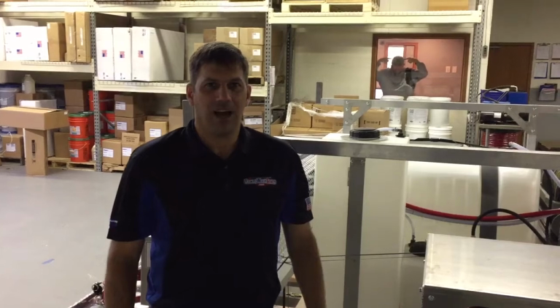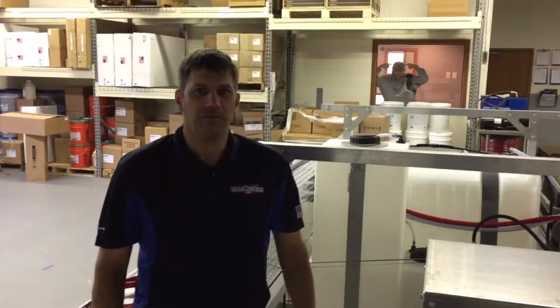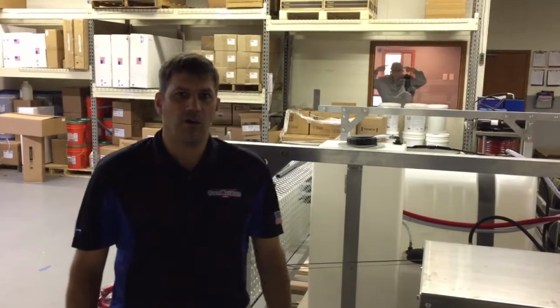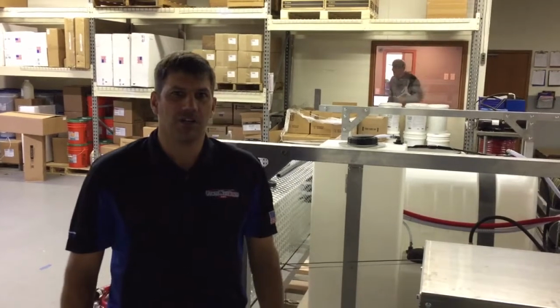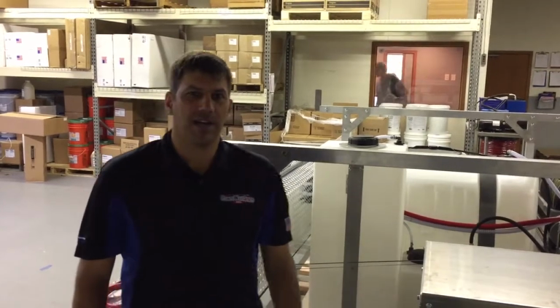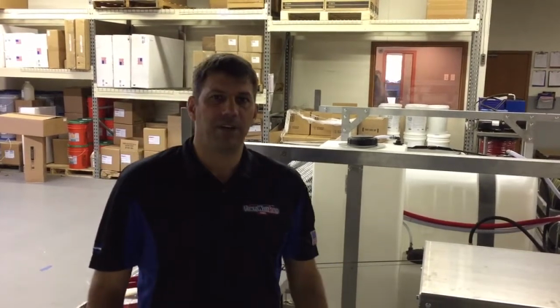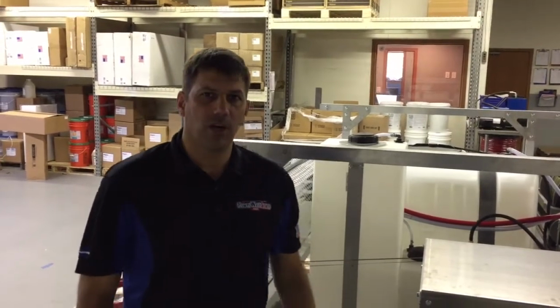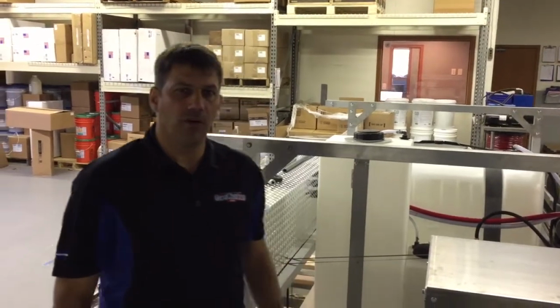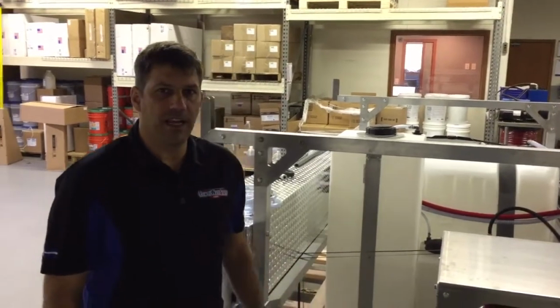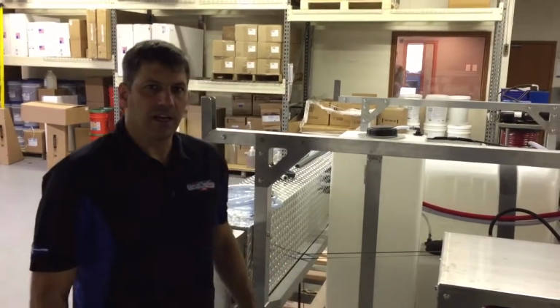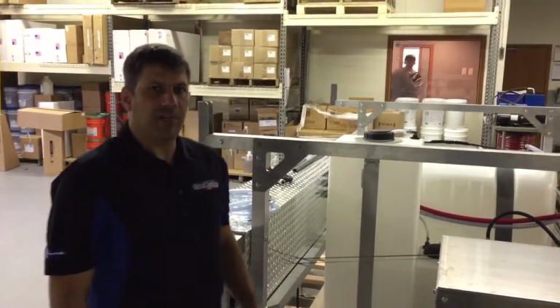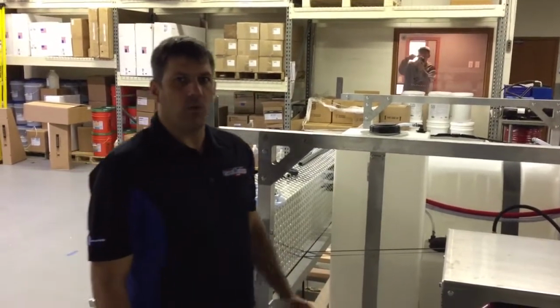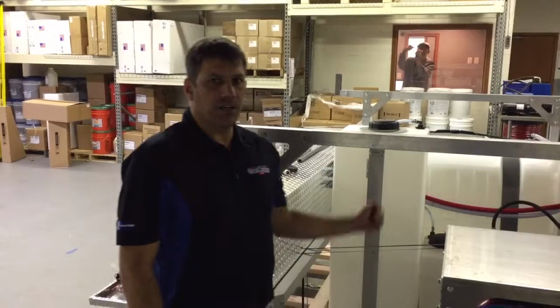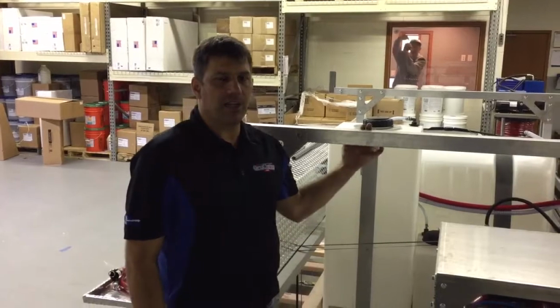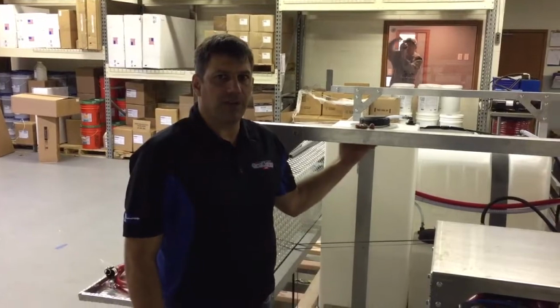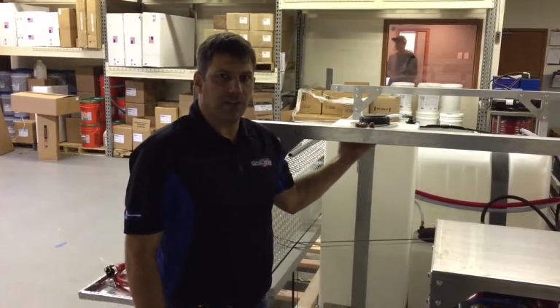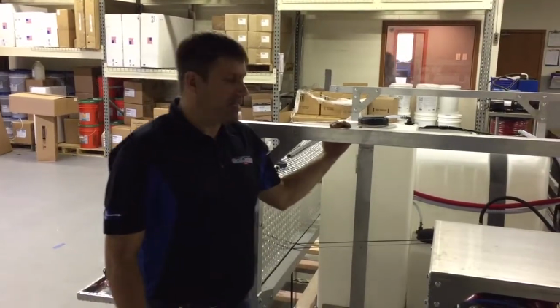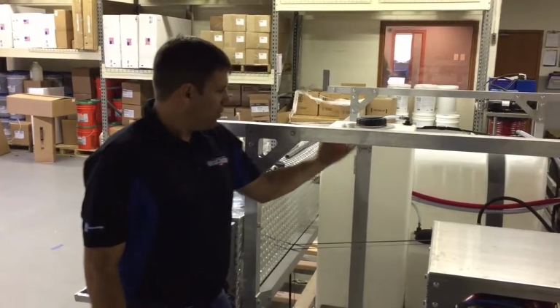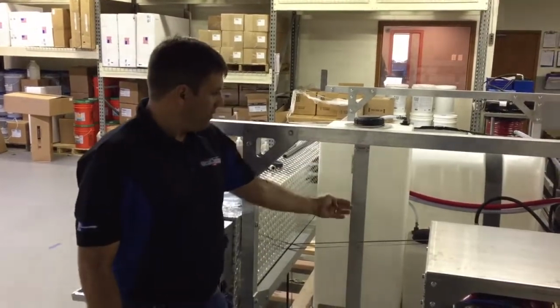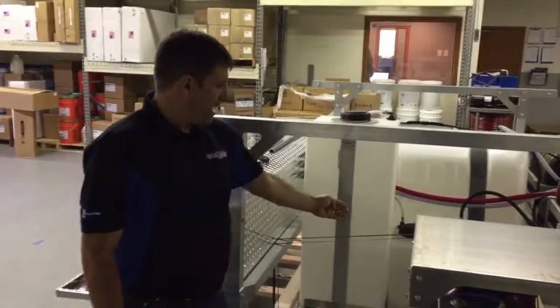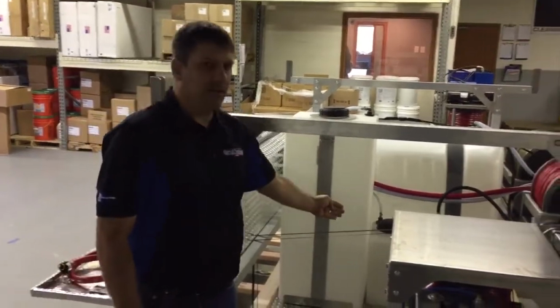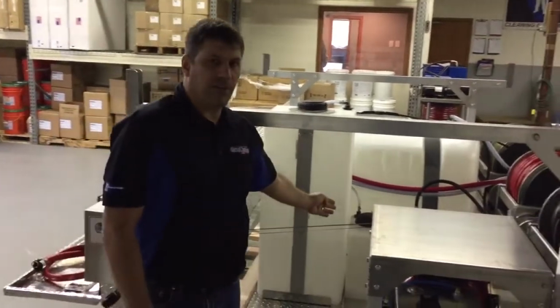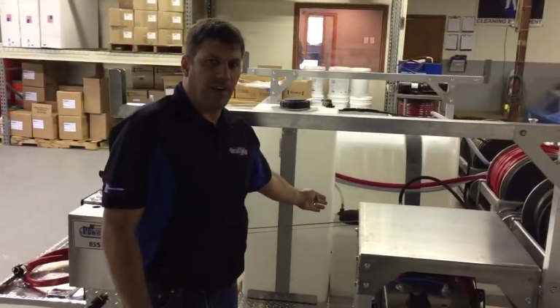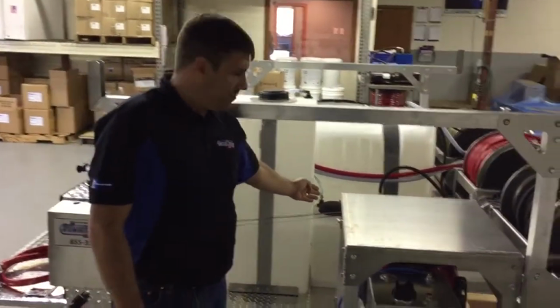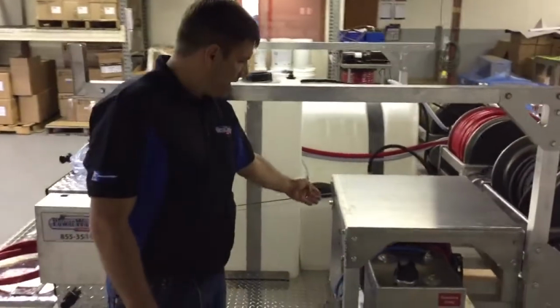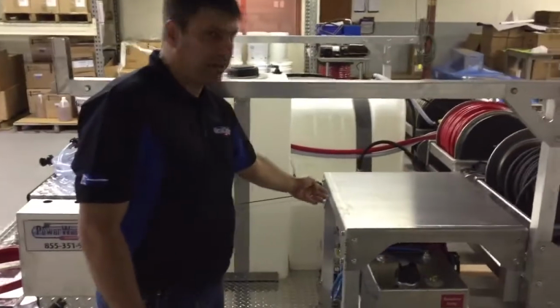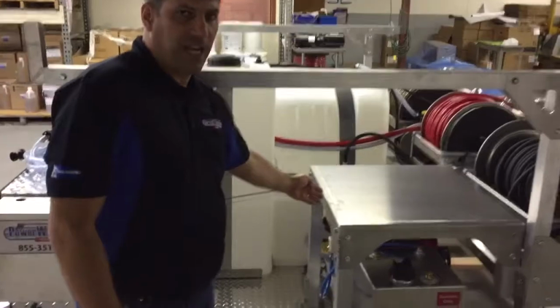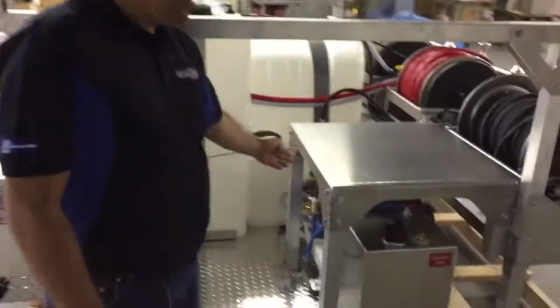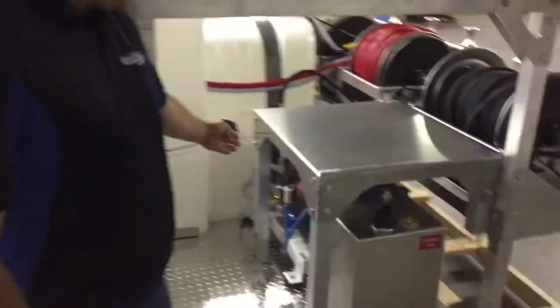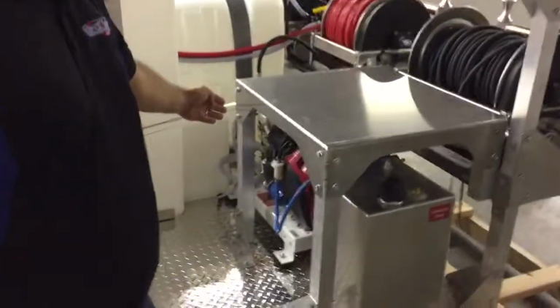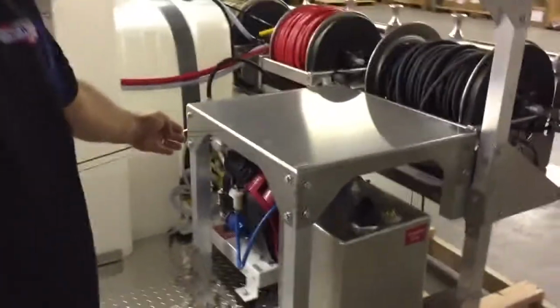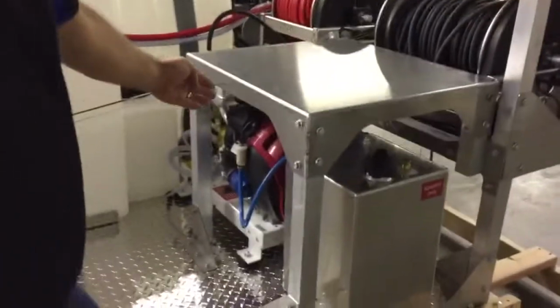Hi, Paul from PowerWashStore.com here. We're going to go over the Clean Image Water Dragon drop-in truck skid. We have an 8-gallon-a-minute, 3500-psi polychain Water Dragon pressure washer.